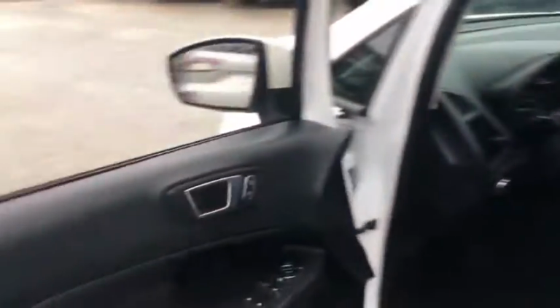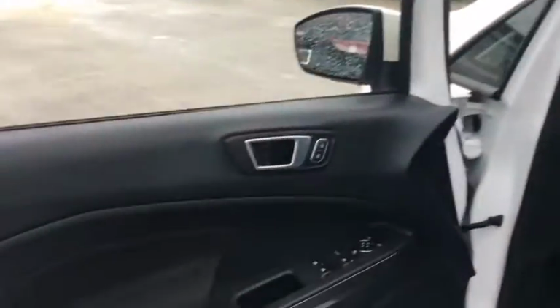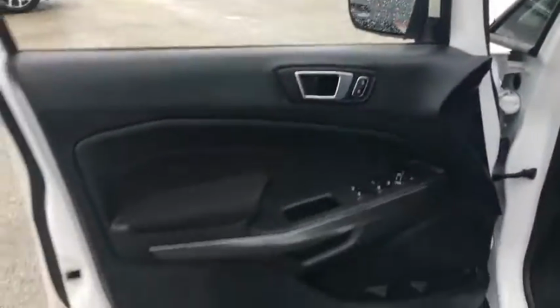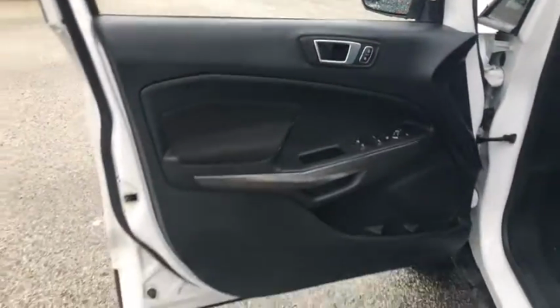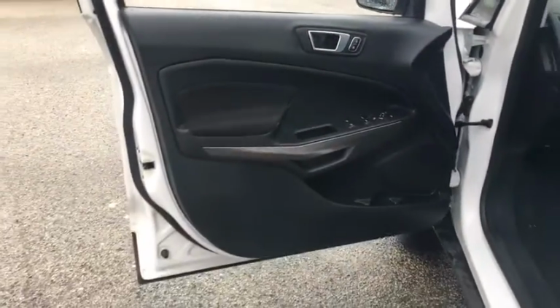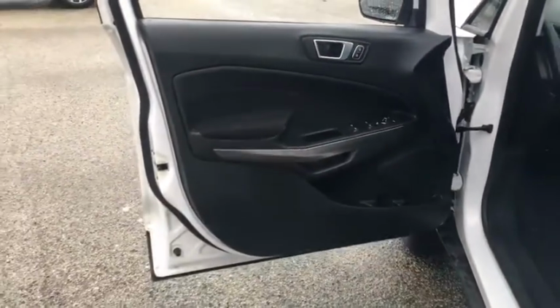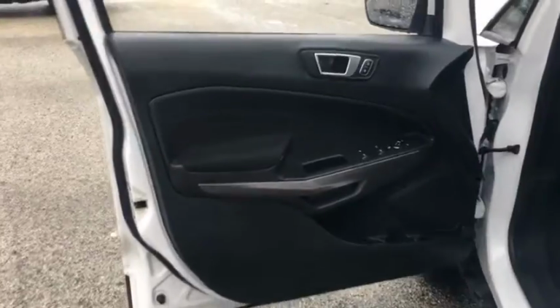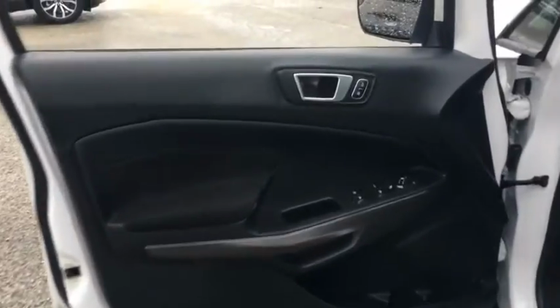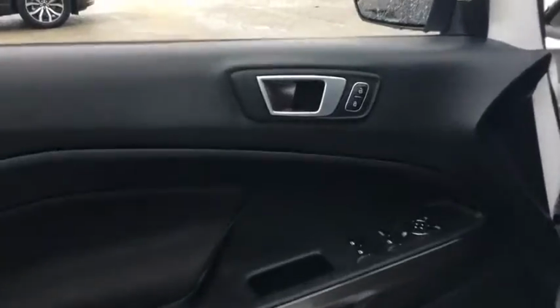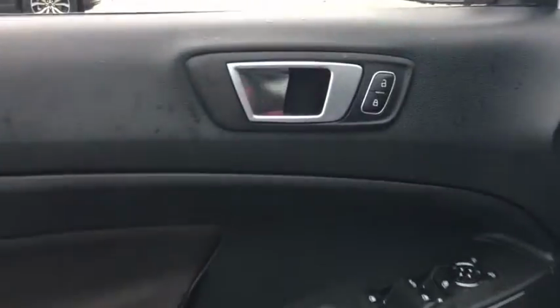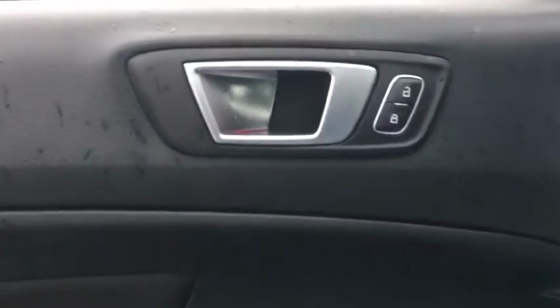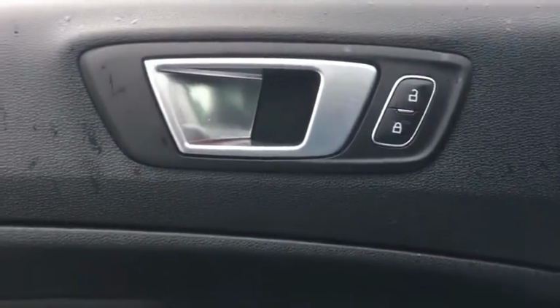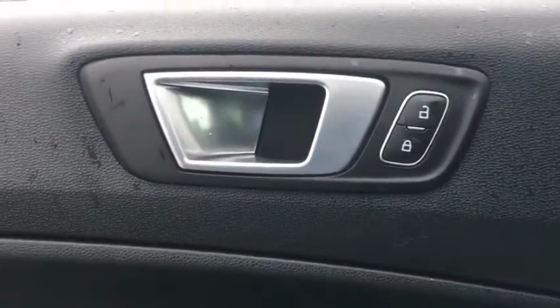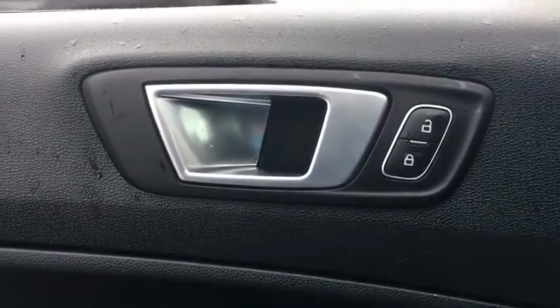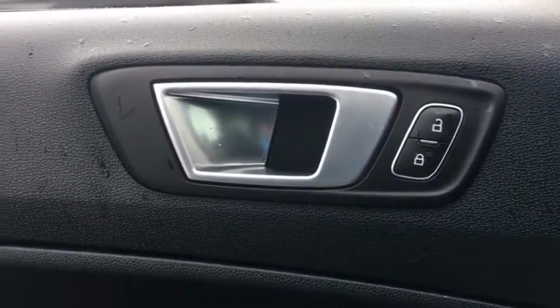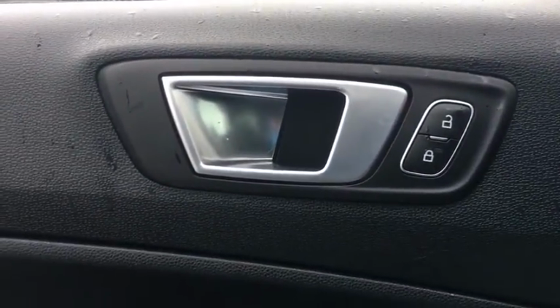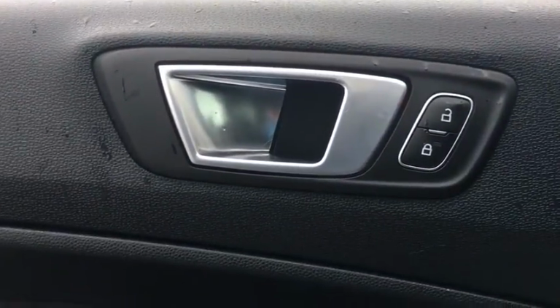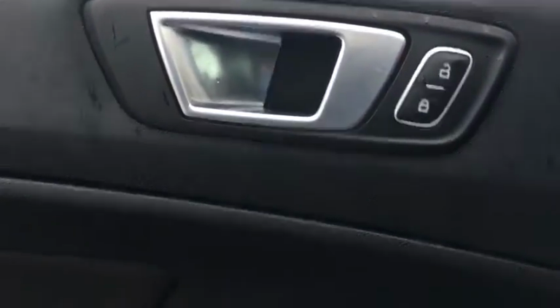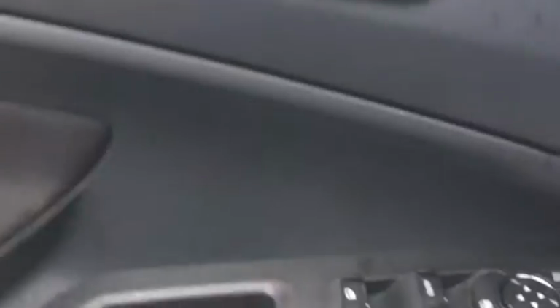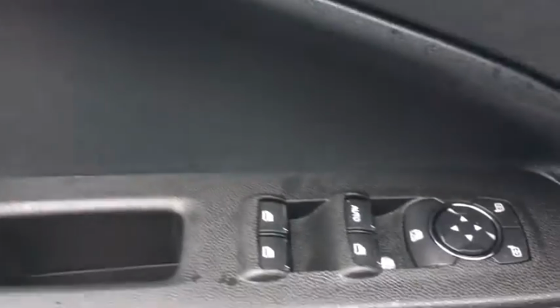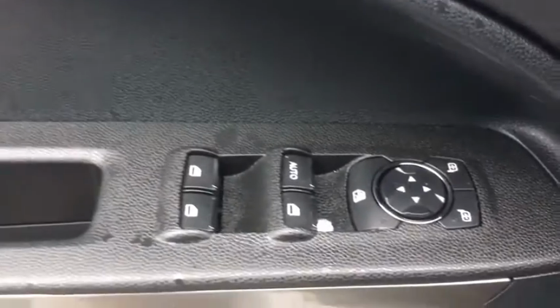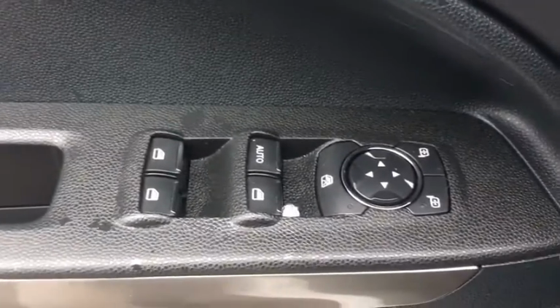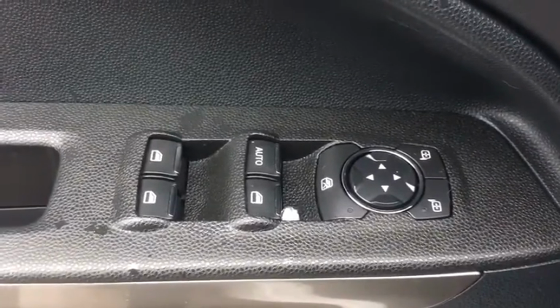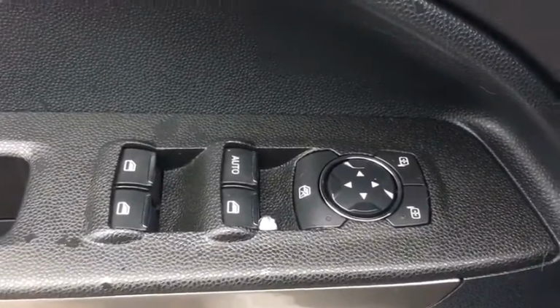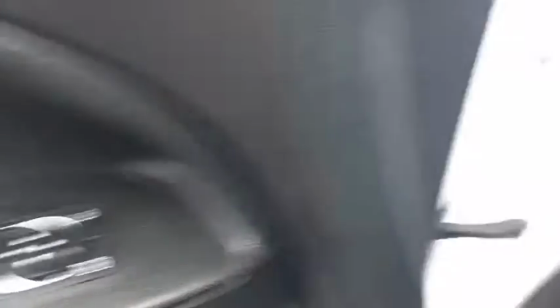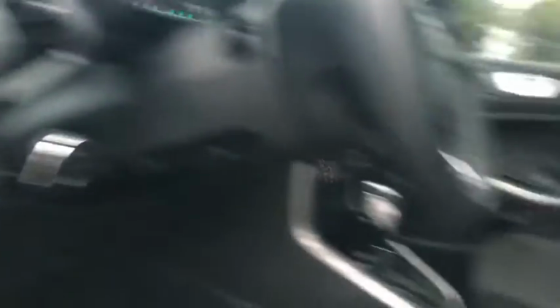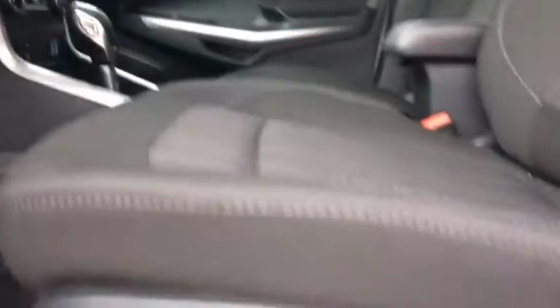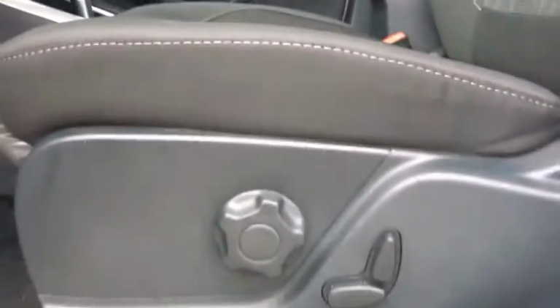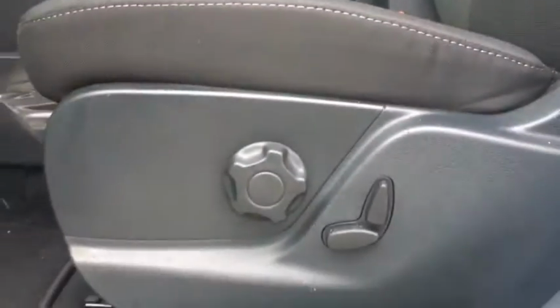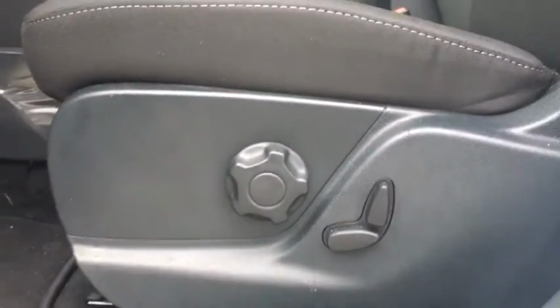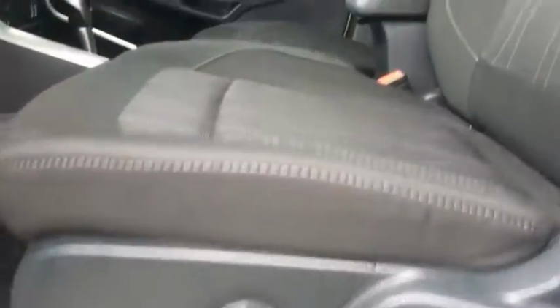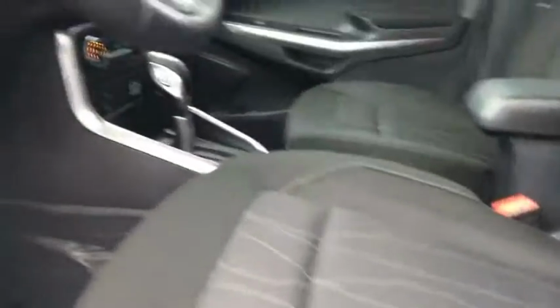Here are some of this vehicle's great options: traction control, dual airbags, leather-wrapped steering wheel, power steering, four-wheel disc brakes, fog lights, compass, power windows, and electronic stability control.